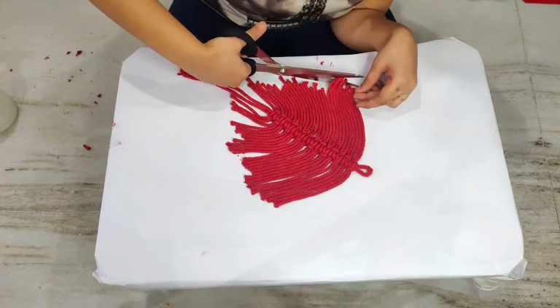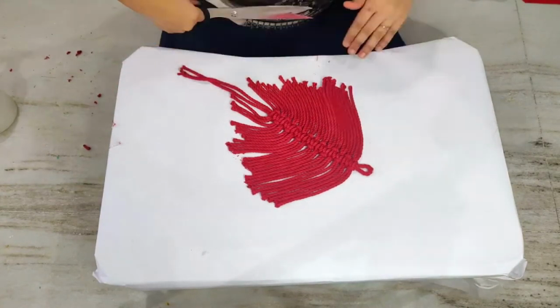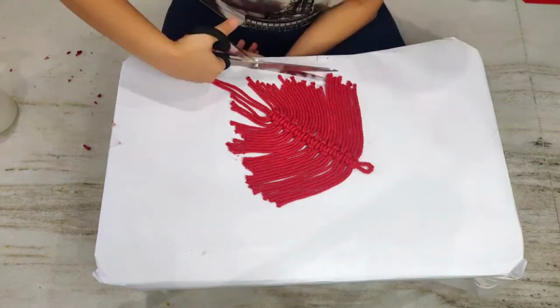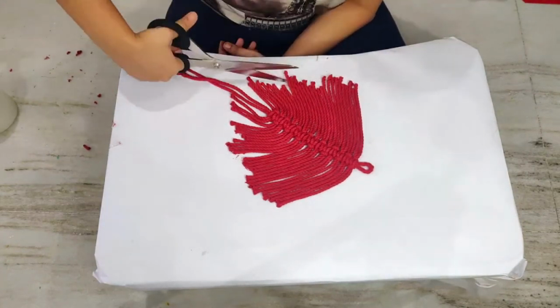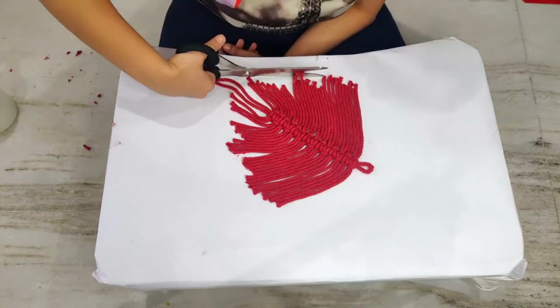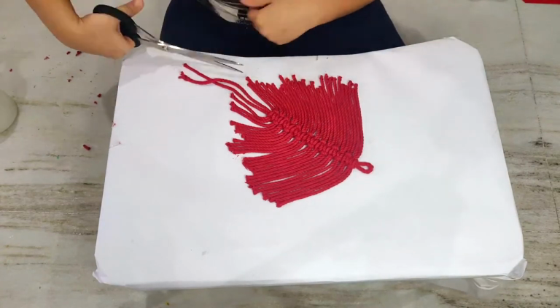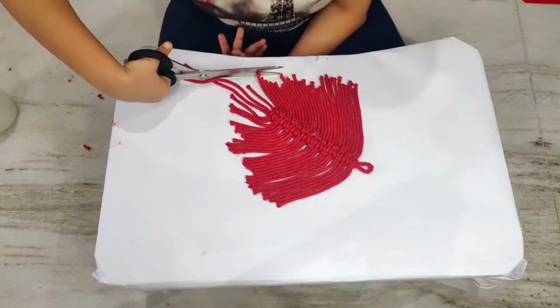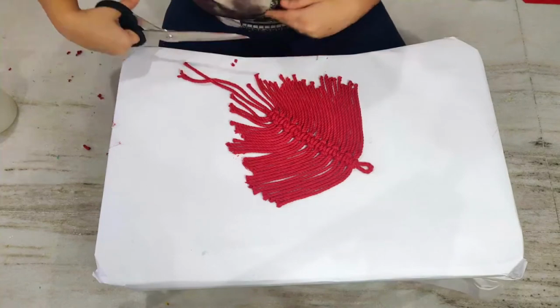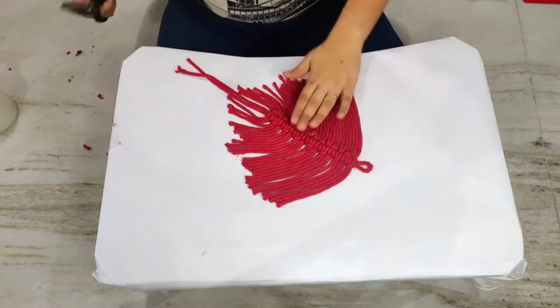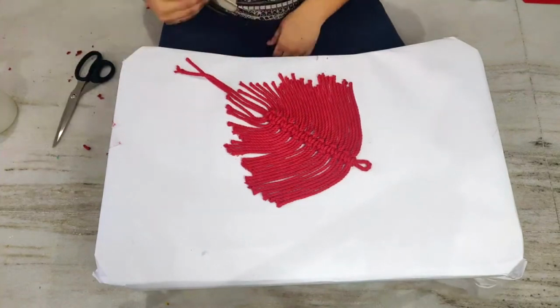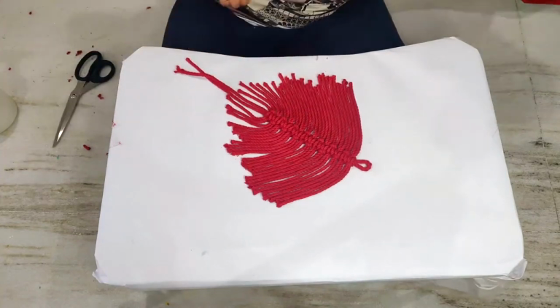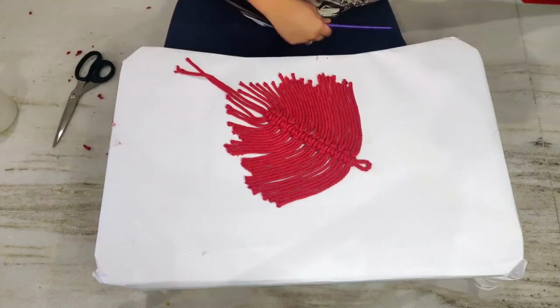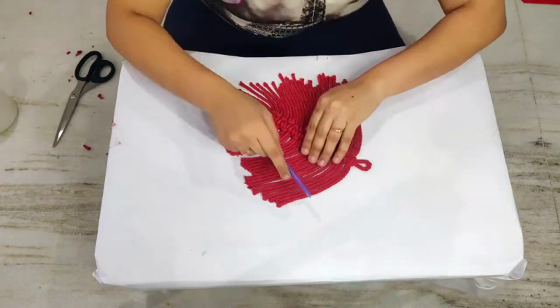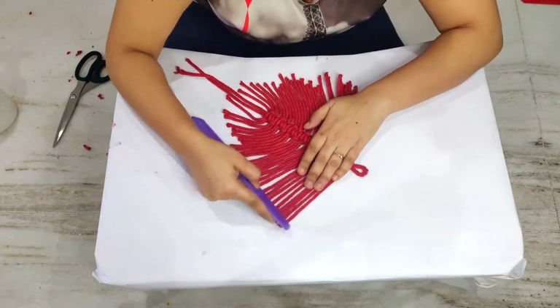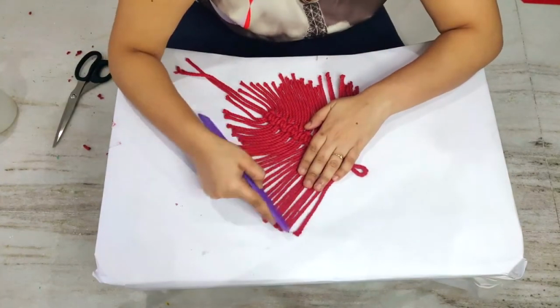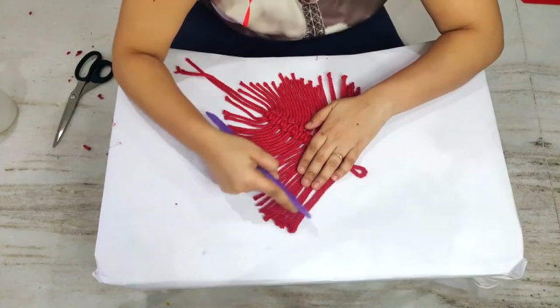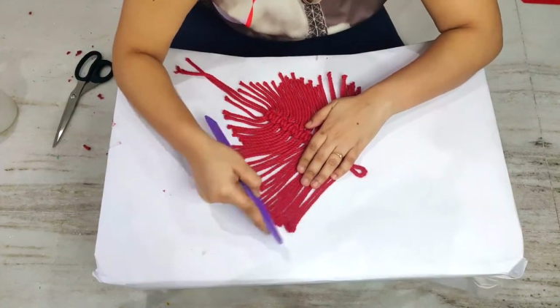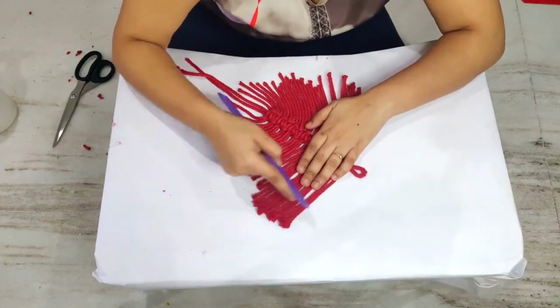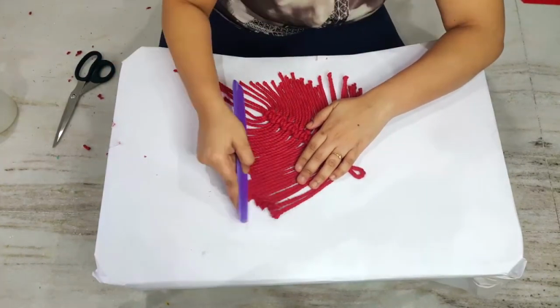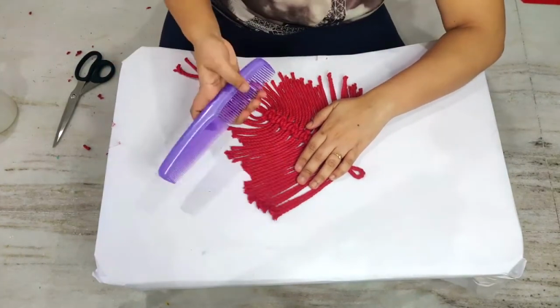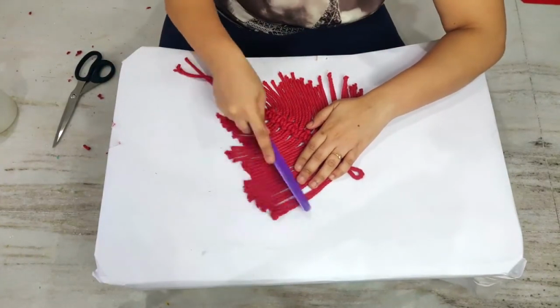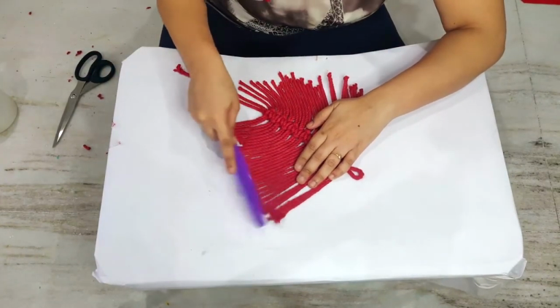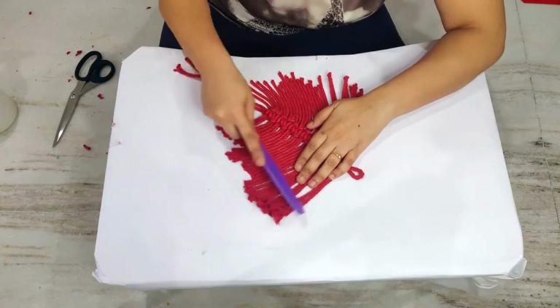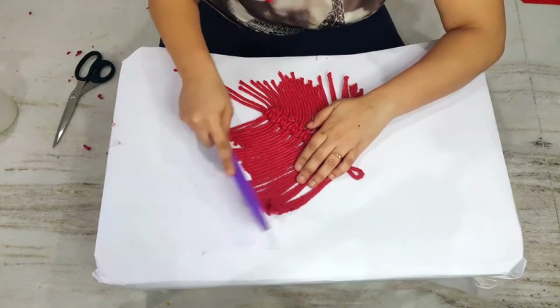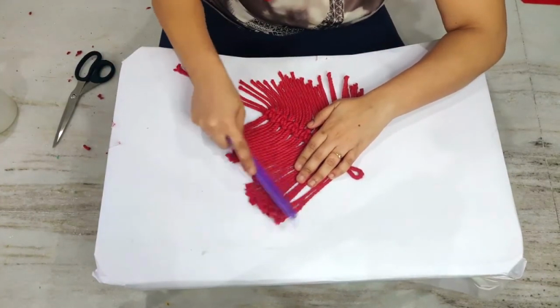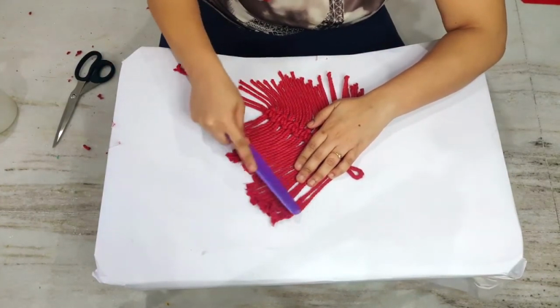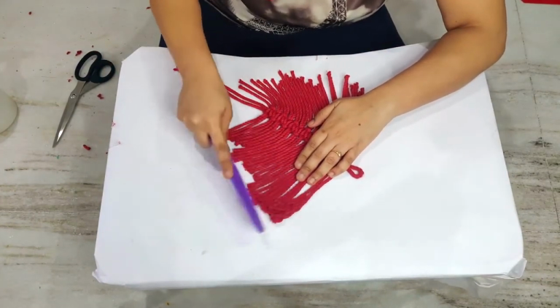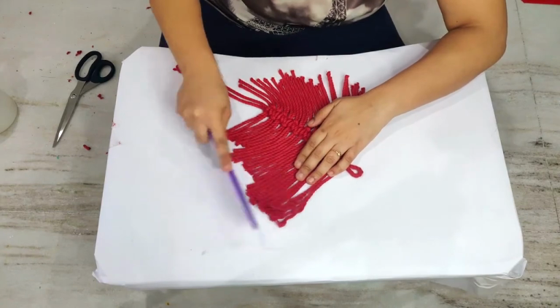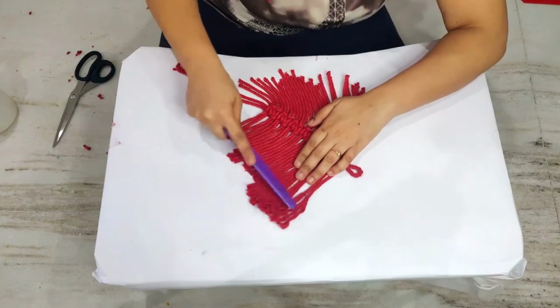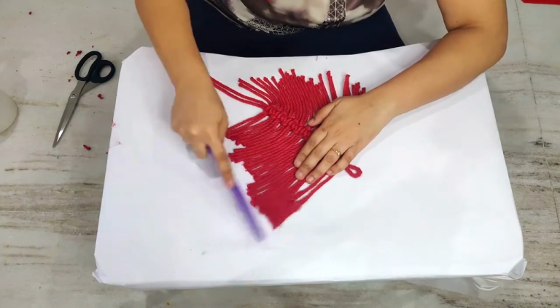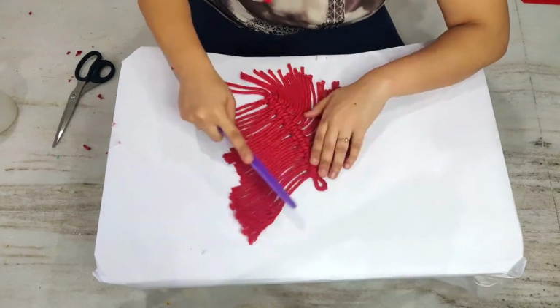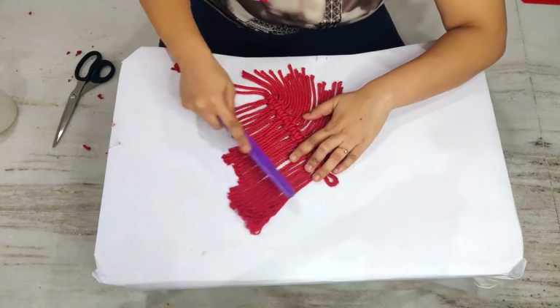Now start combing the strings. It might take a long time to get the smooth strings, but do not give up as the end result will be amazing.